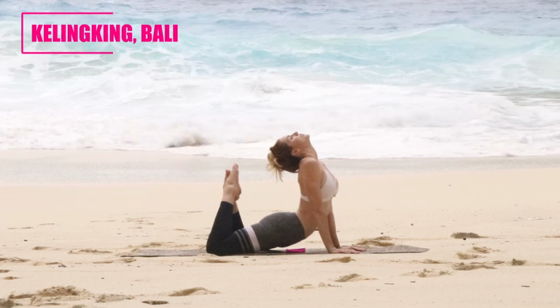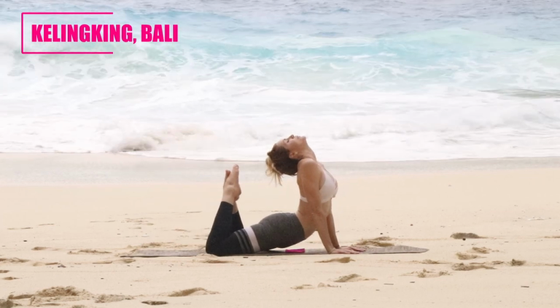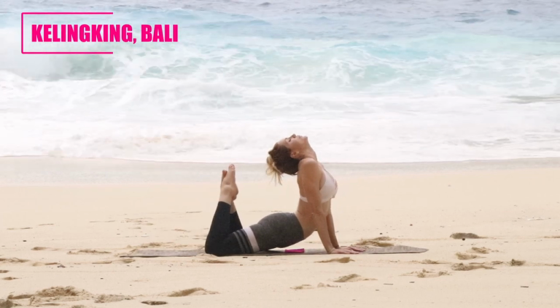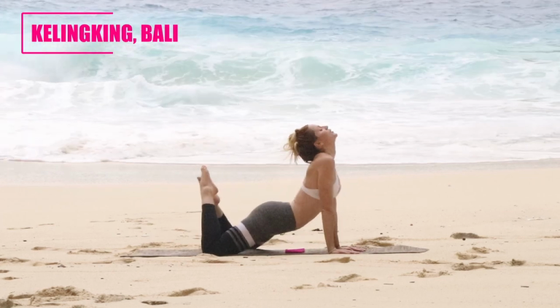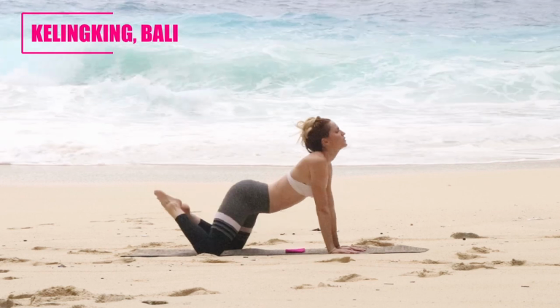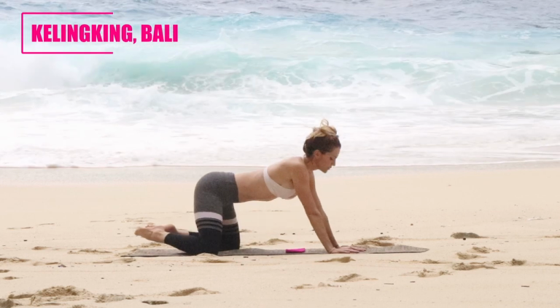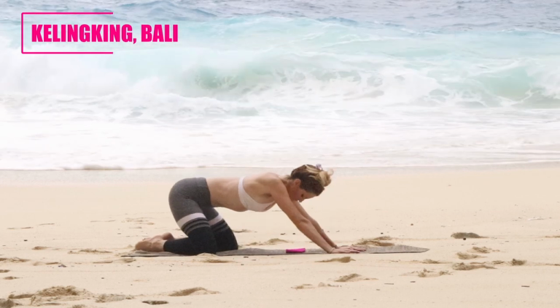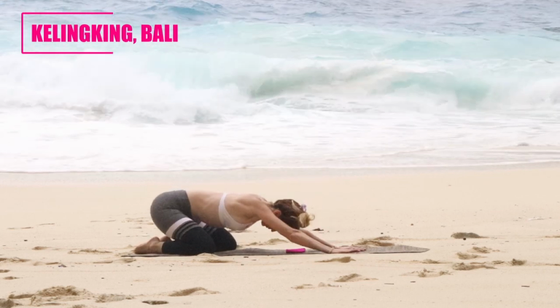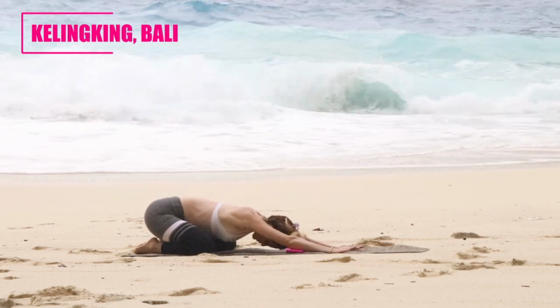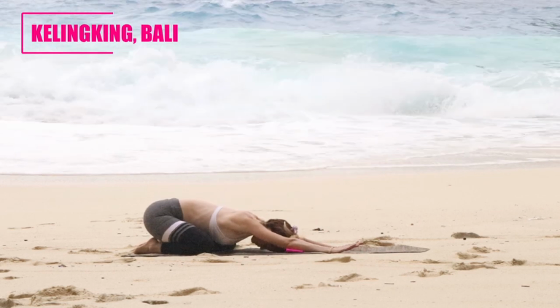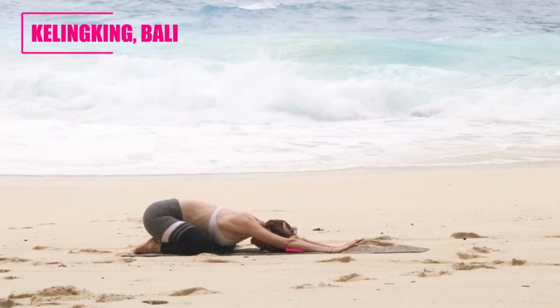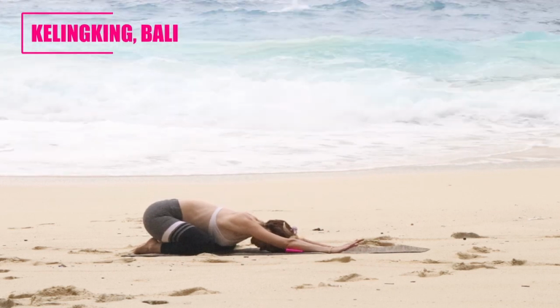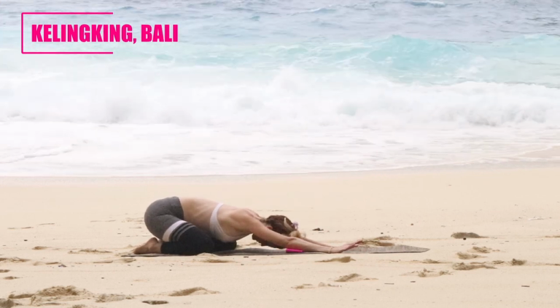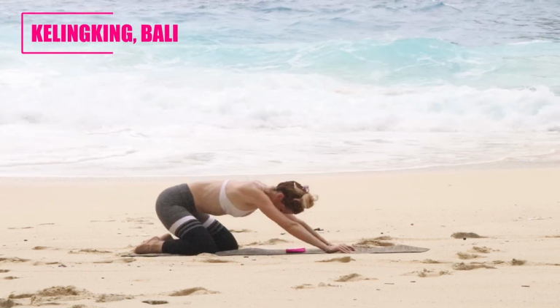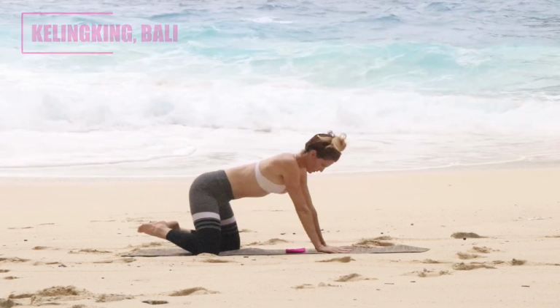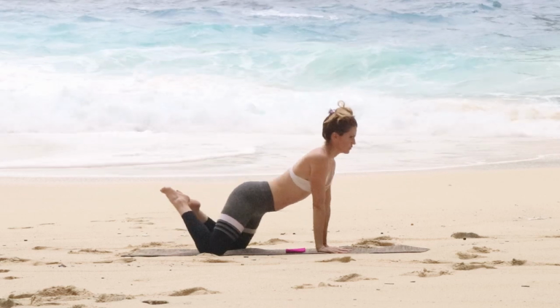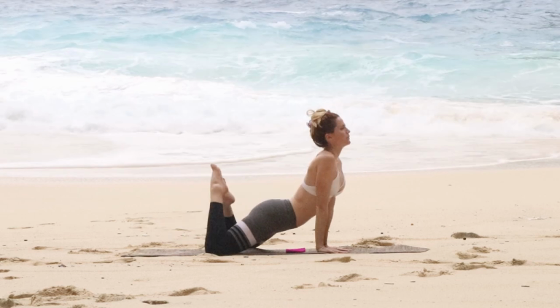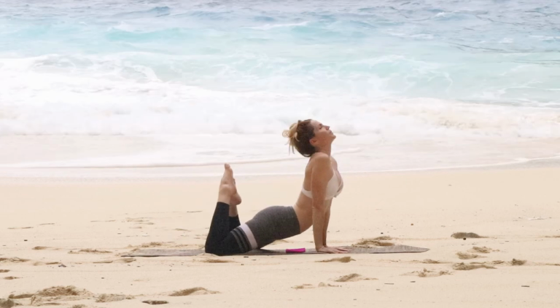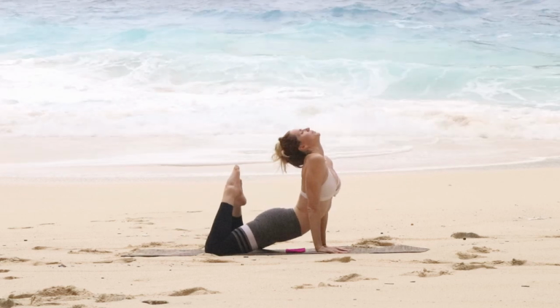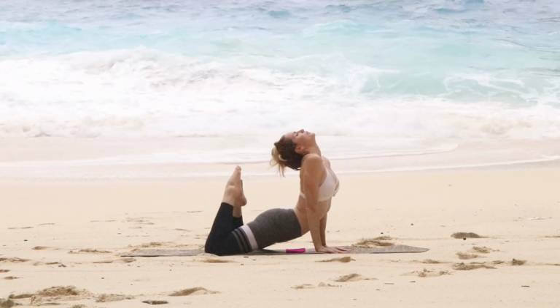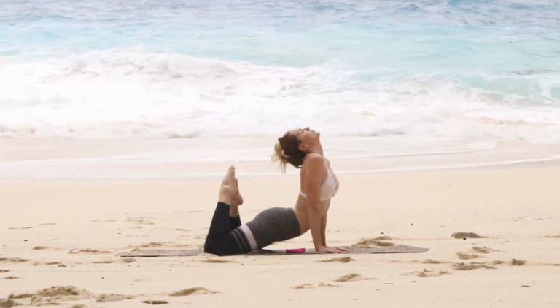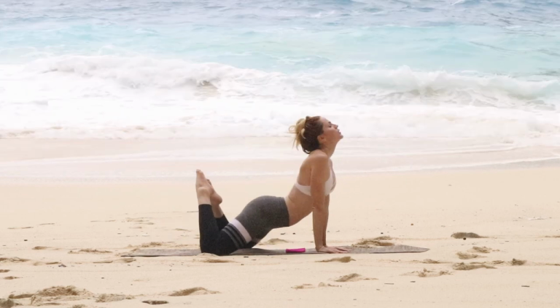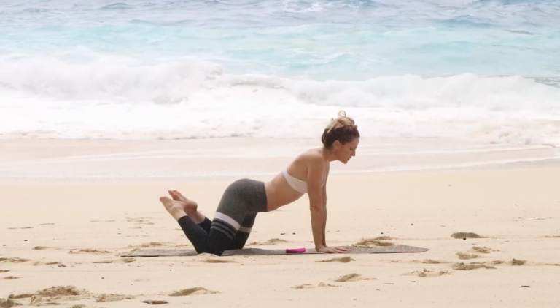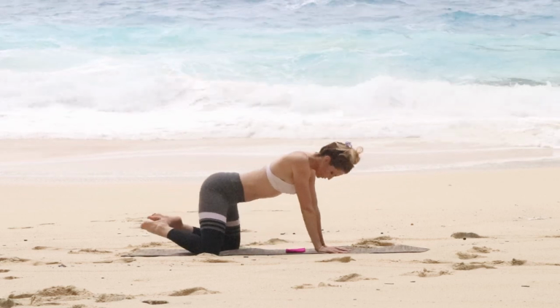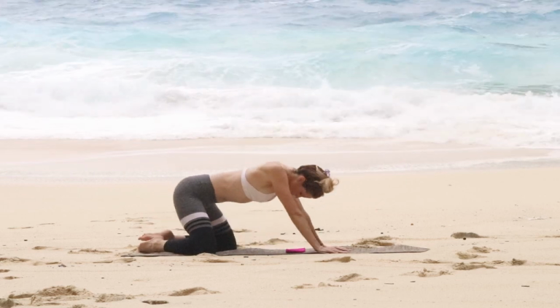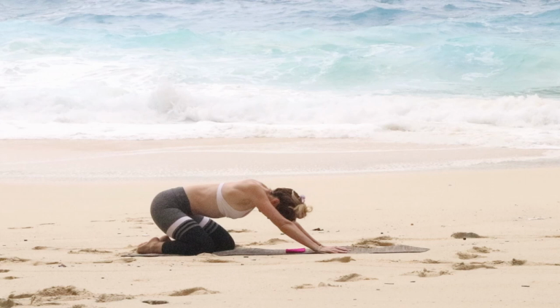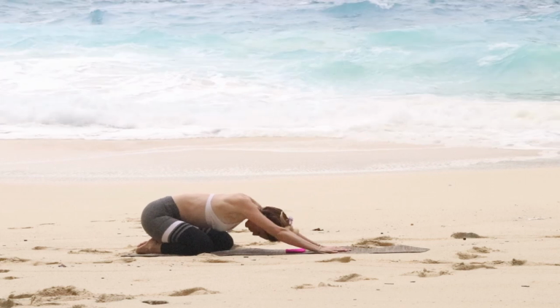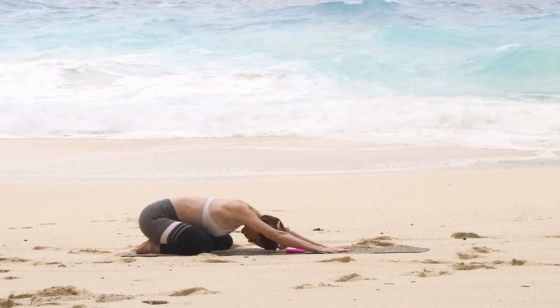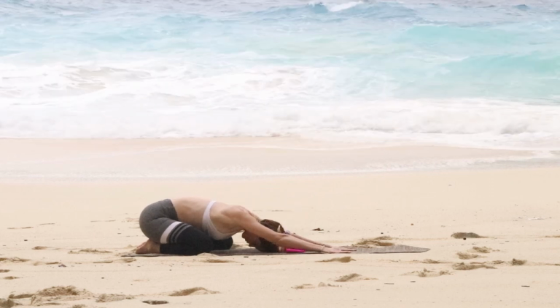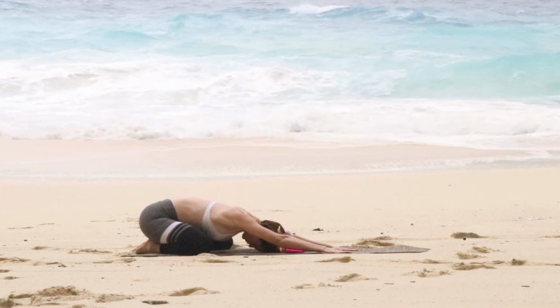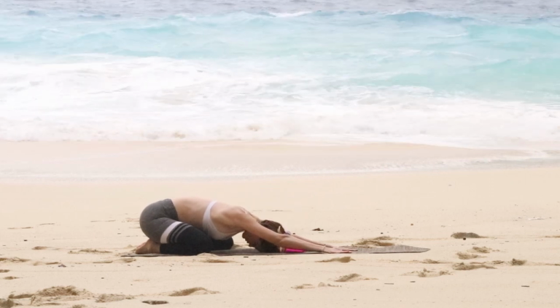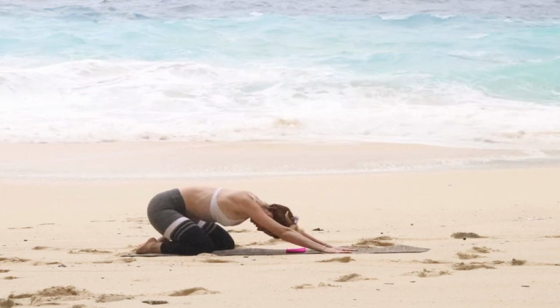Go ahead and swan dive forward — bringing those hips to the ground, arching the back with the toes coming back, and then sending it back into child's pose. Just rotating back and forth in this move is going to feel pretty good. Go to your own flexibility and don't forget to breathe.